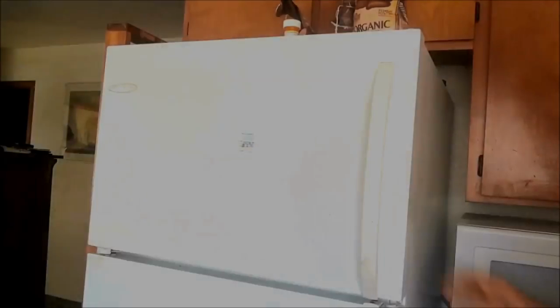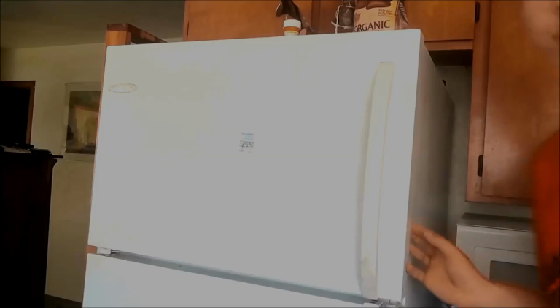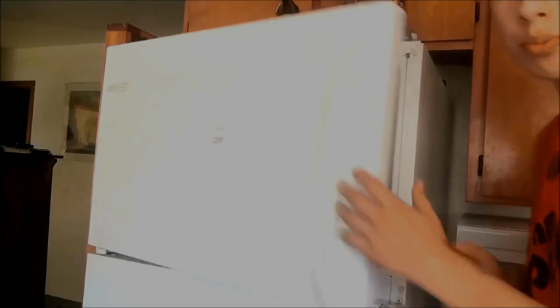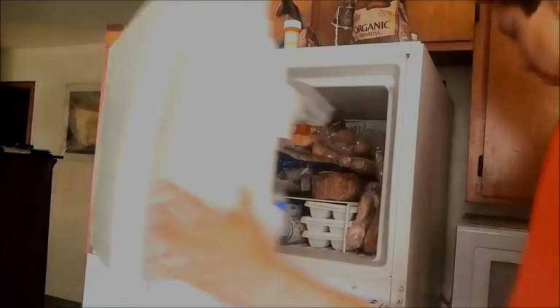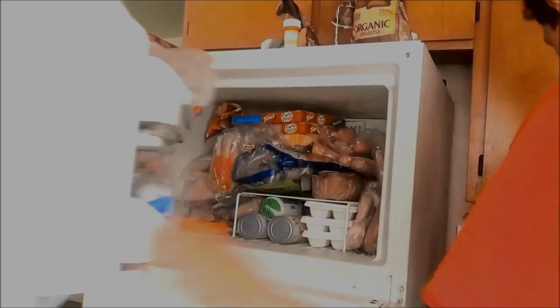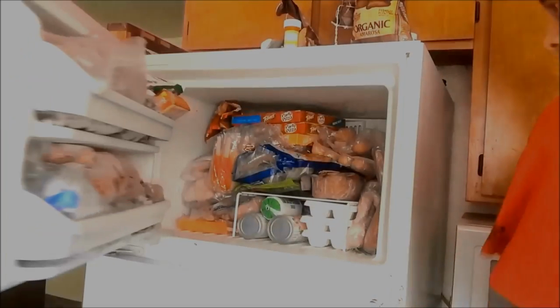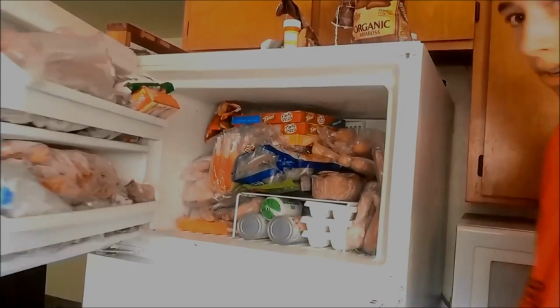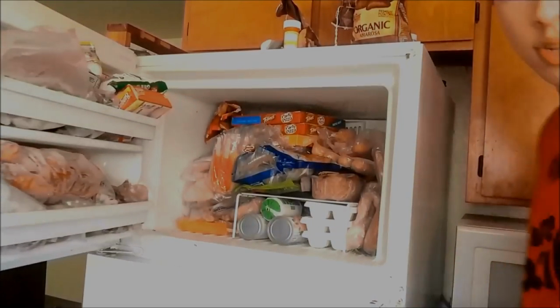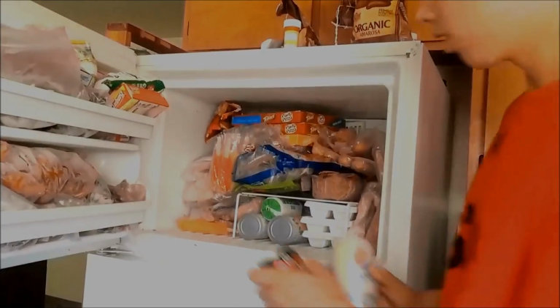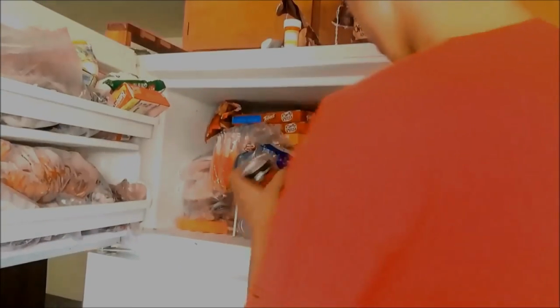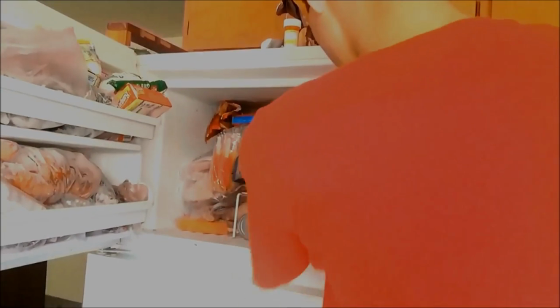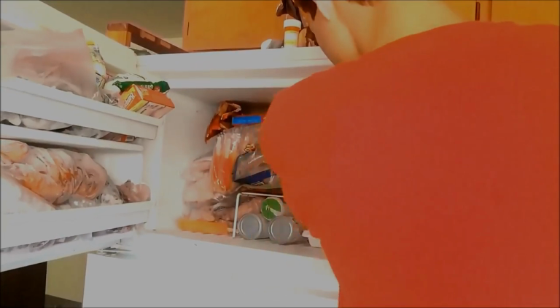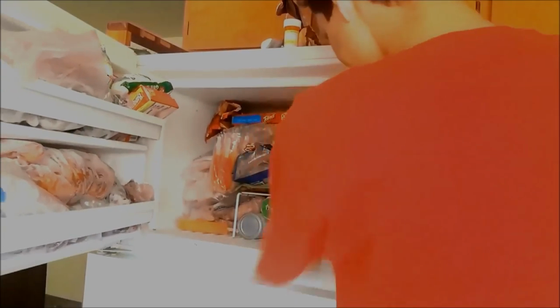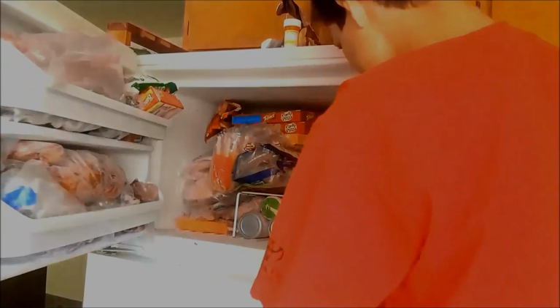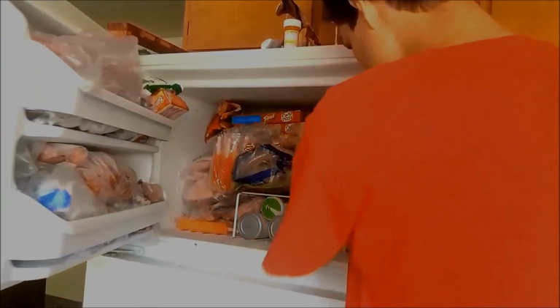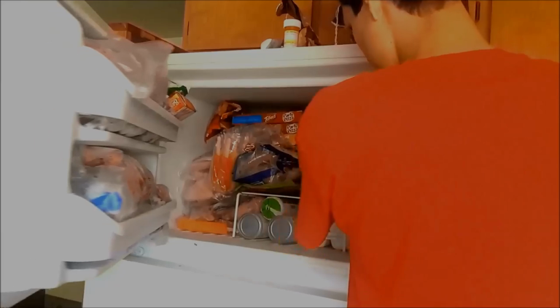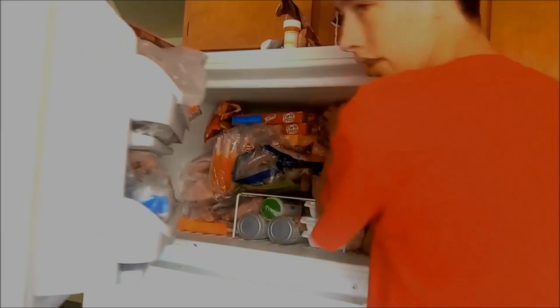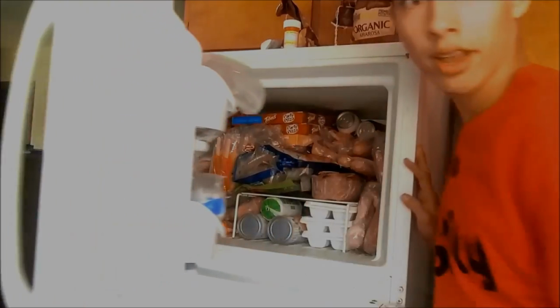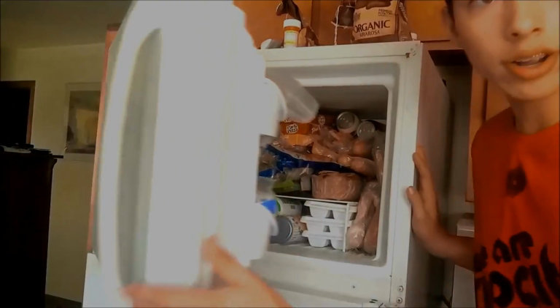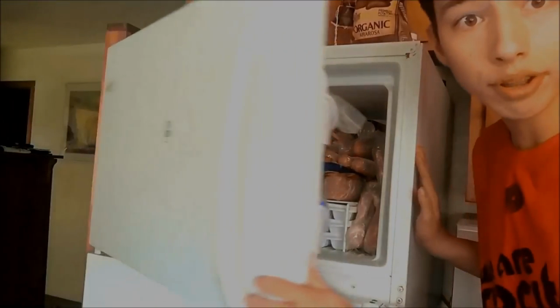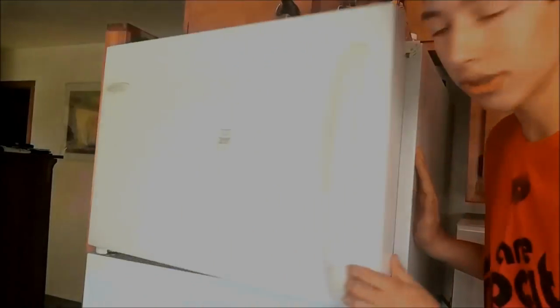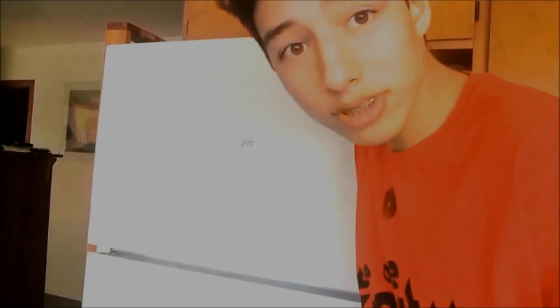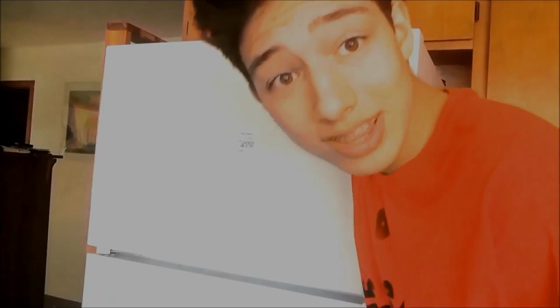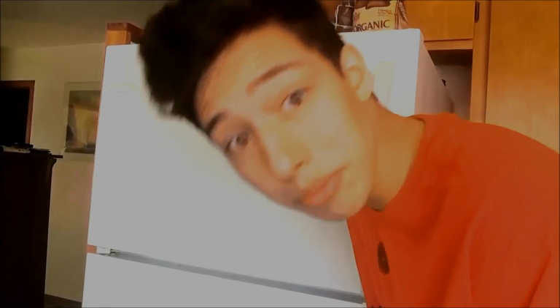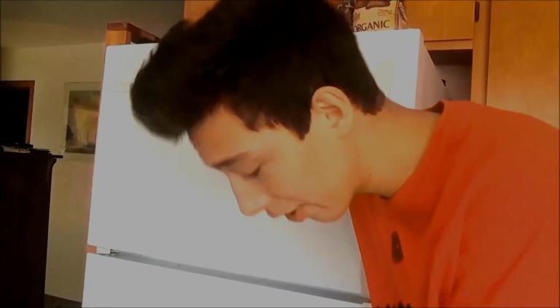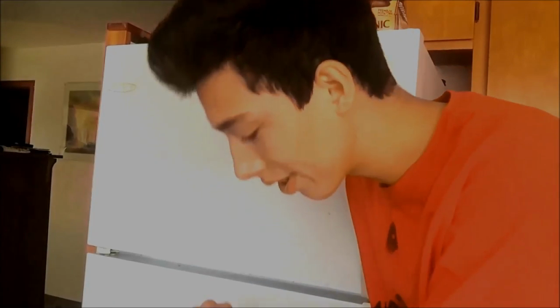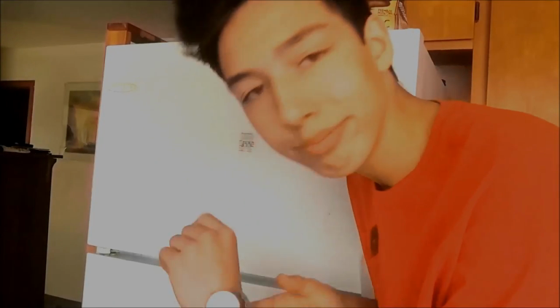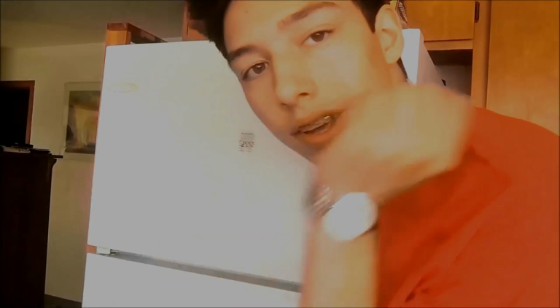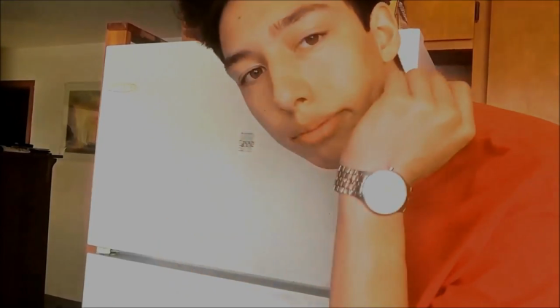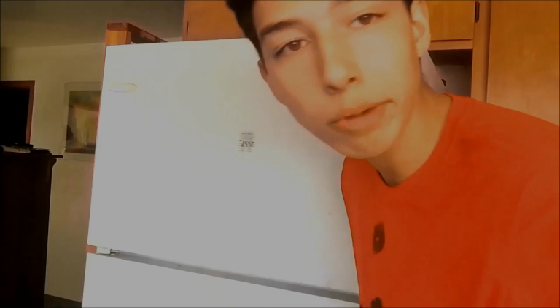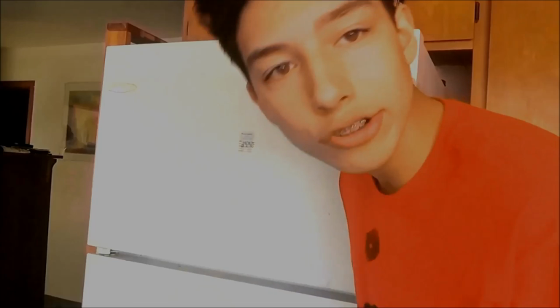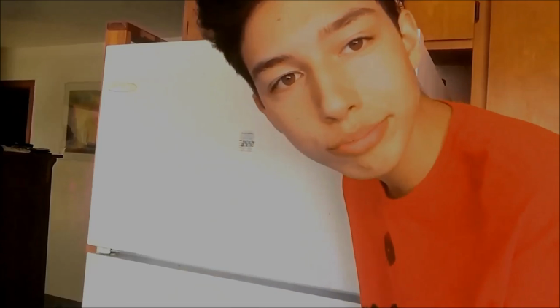All we got to do is open up the freezer, throw the sodas in, and wait a couple hours. I went to check the time, and I forgot that I took my watch off.